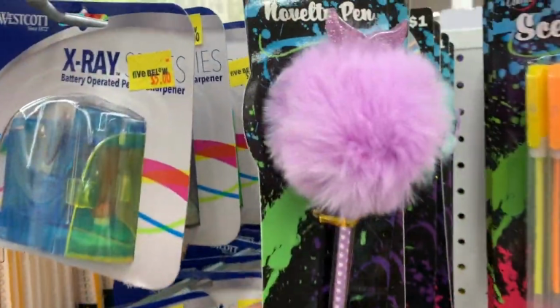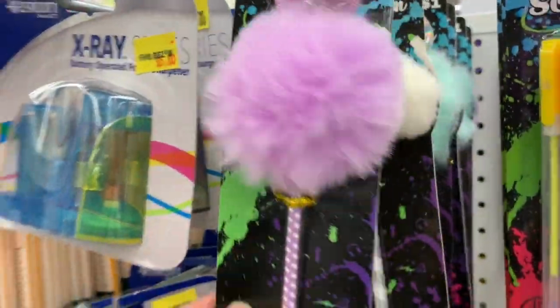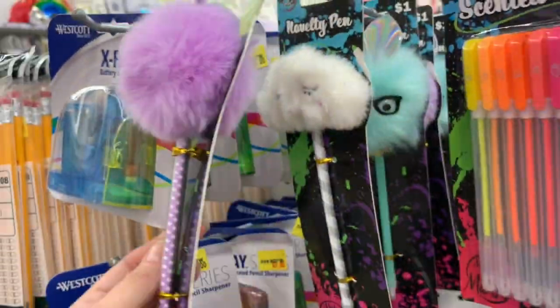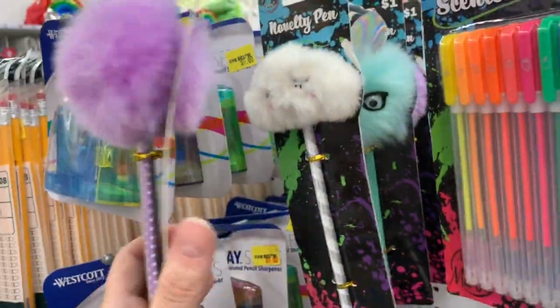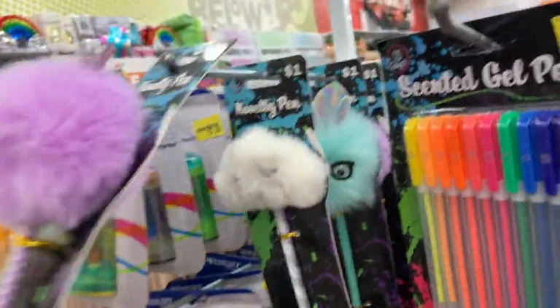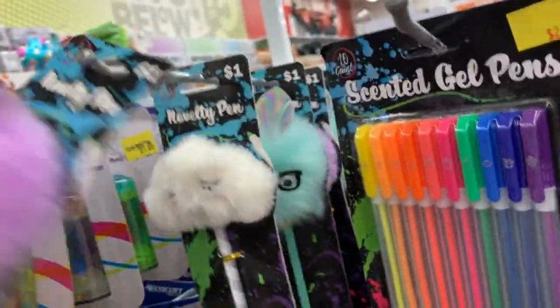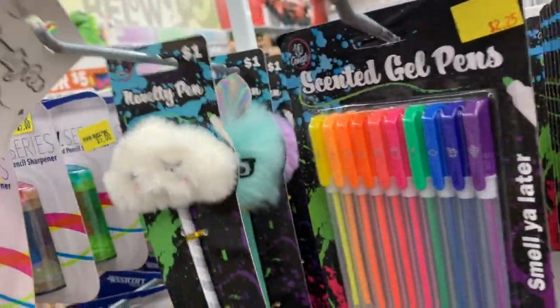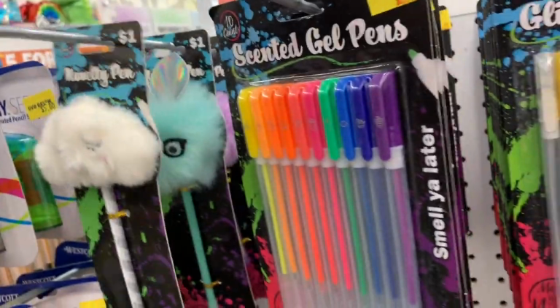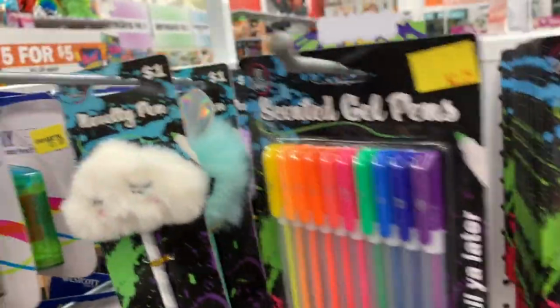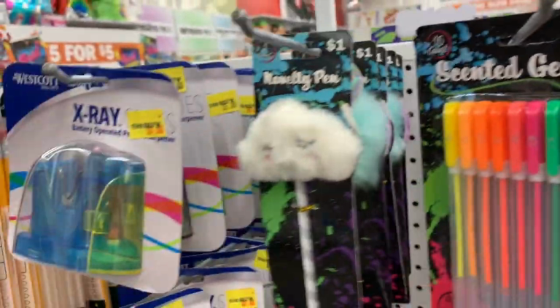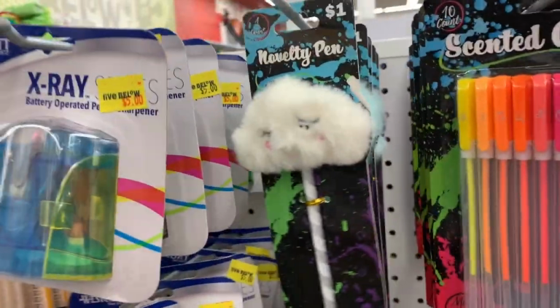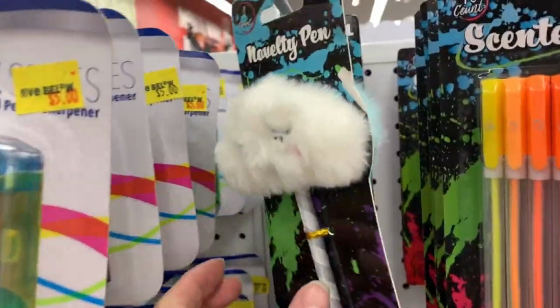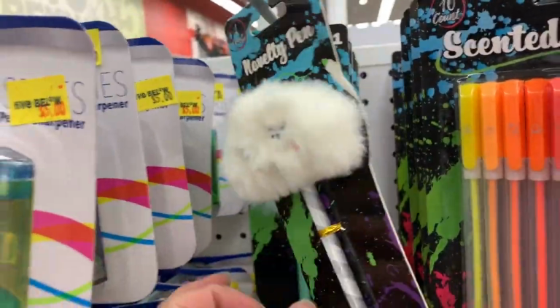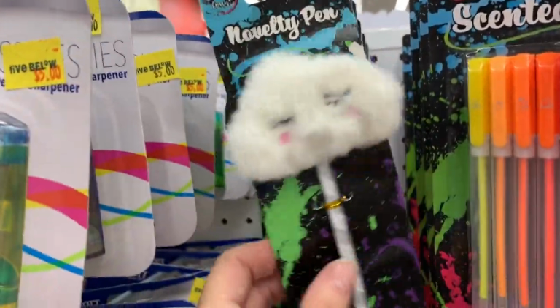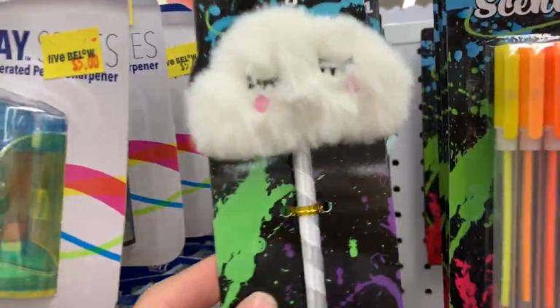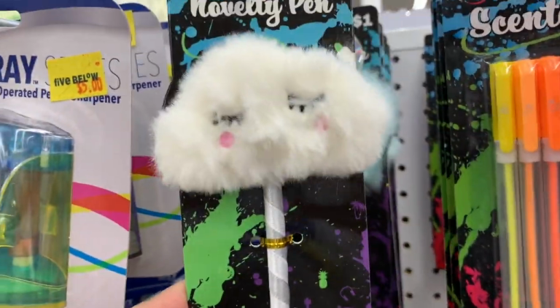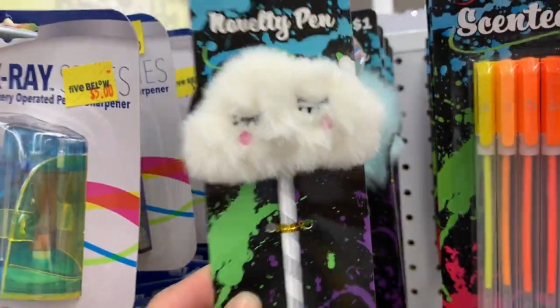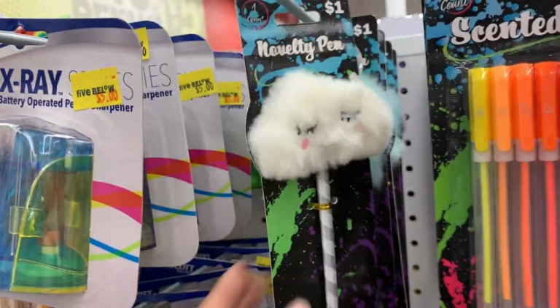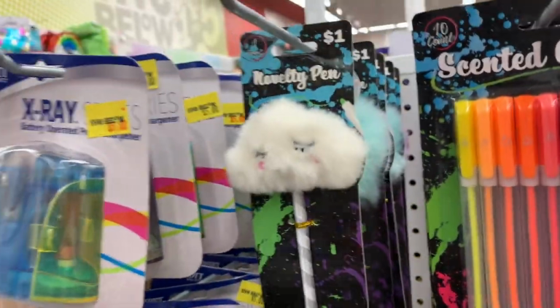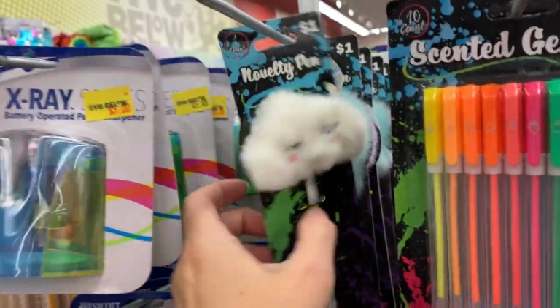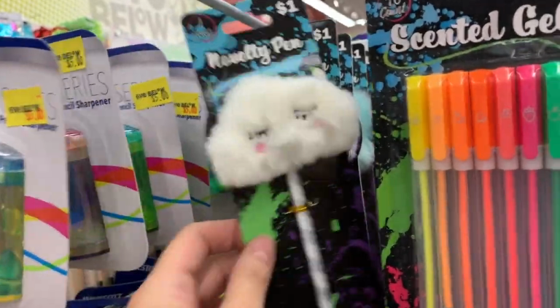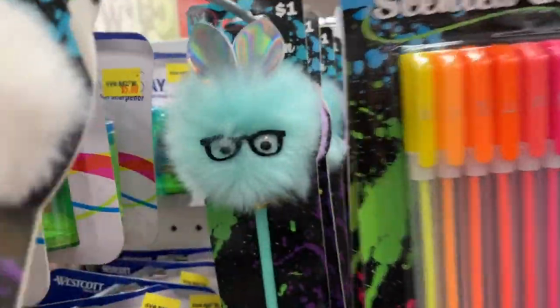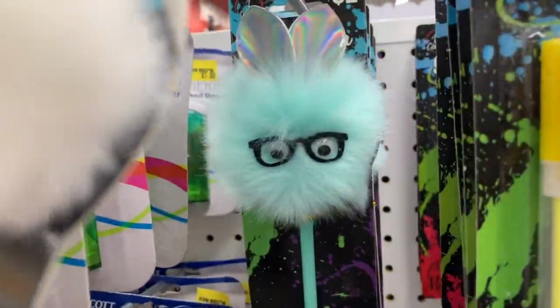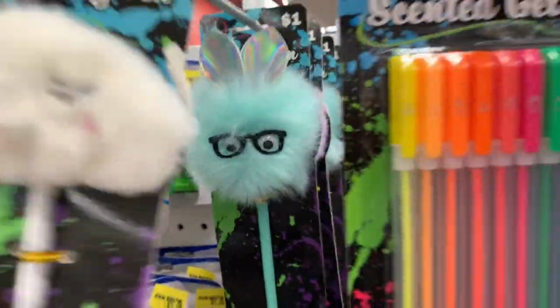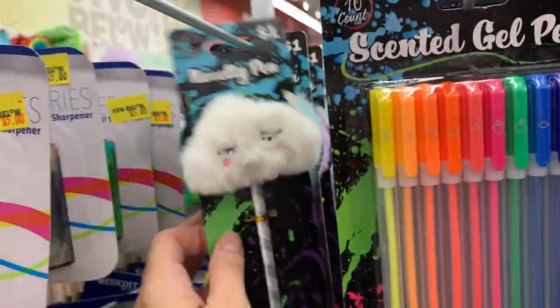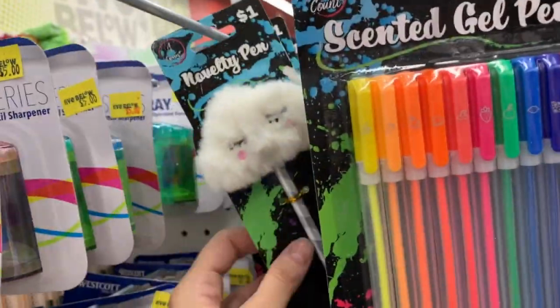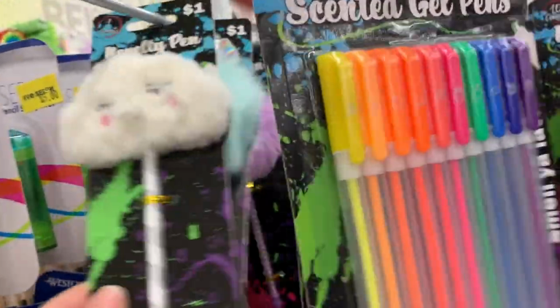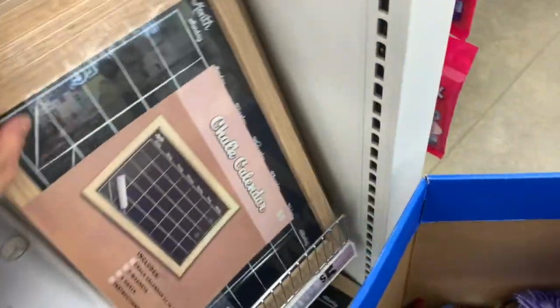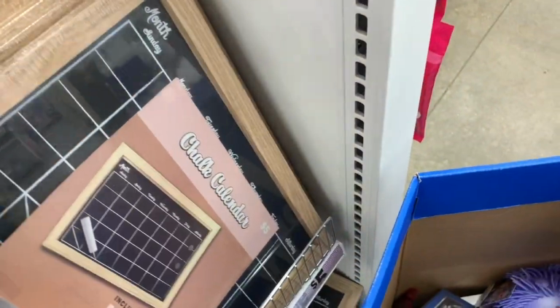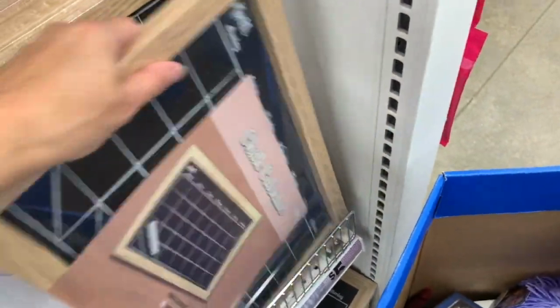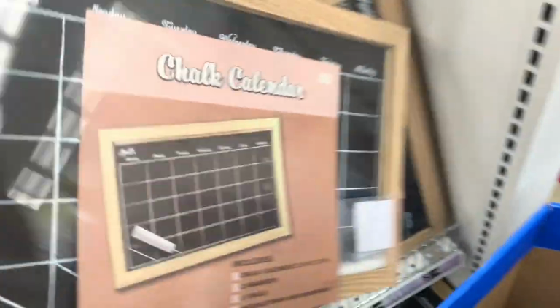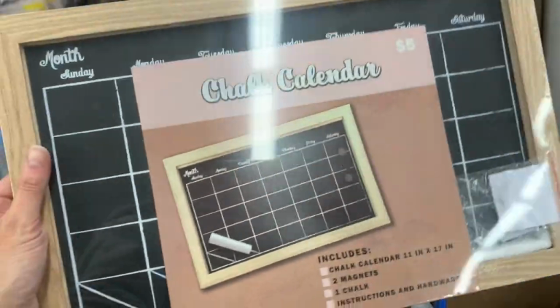The pens are so cute. You guys, they're back in stock. When these first came out I loved them so much — I got two of them. These are just one dollar, super cute pens. They have a lot of cute things down this aisle.